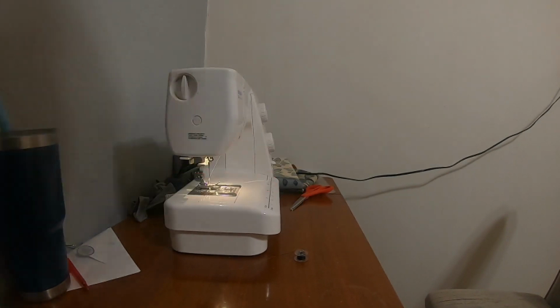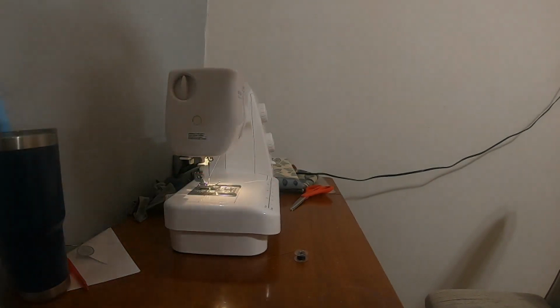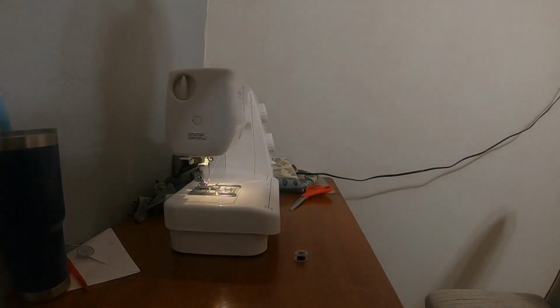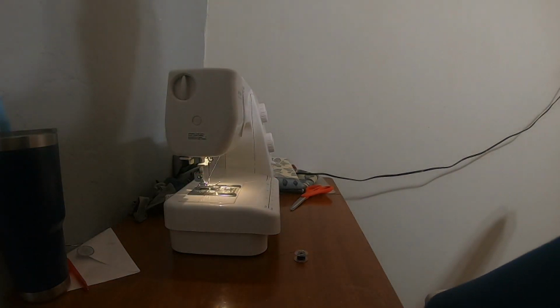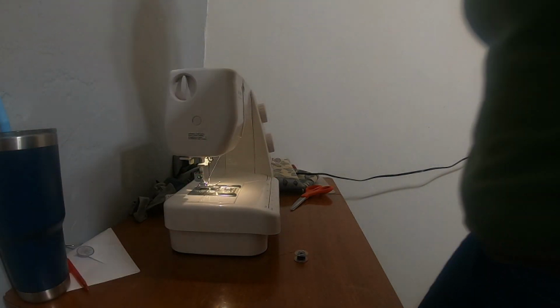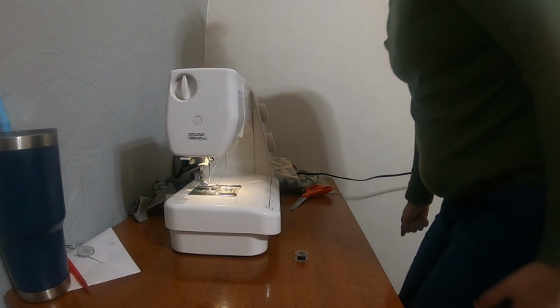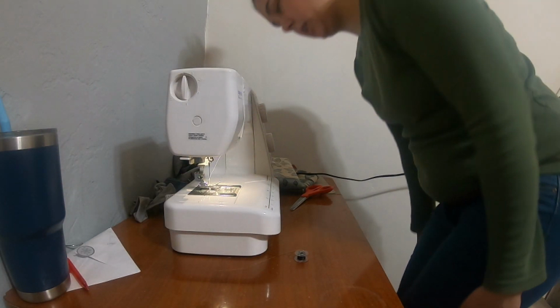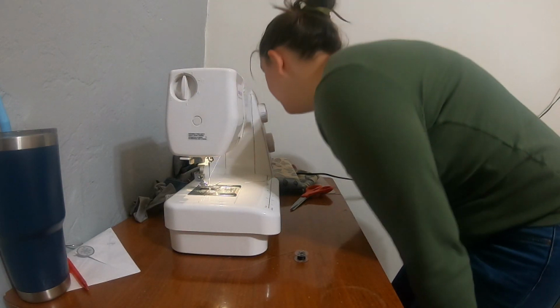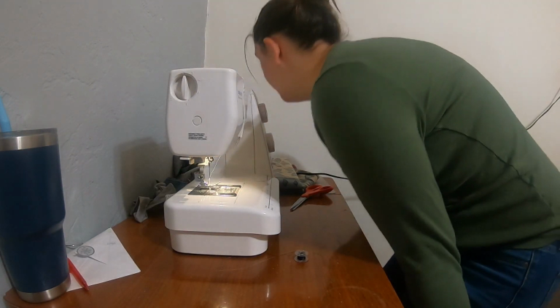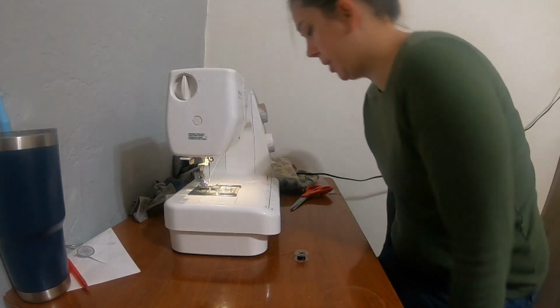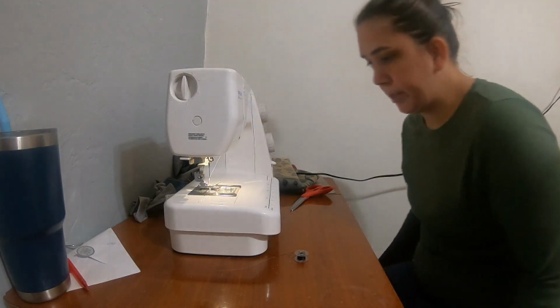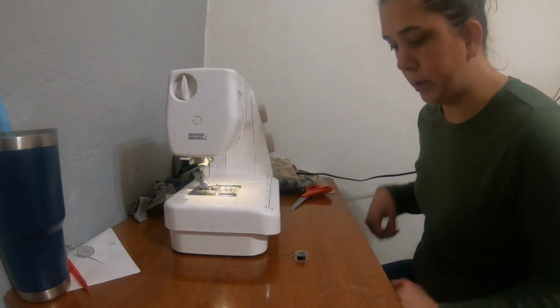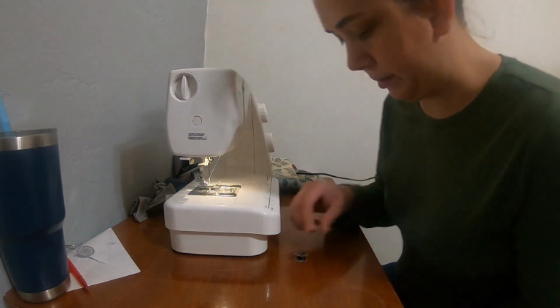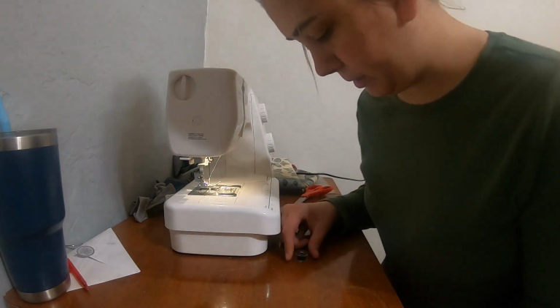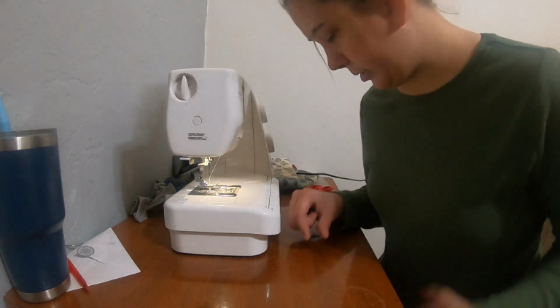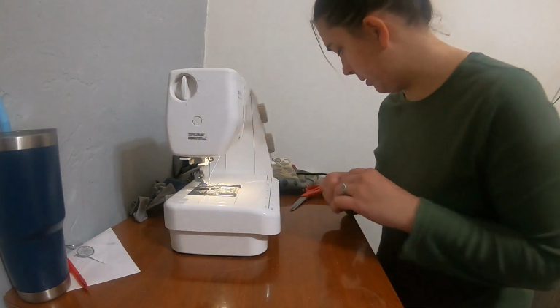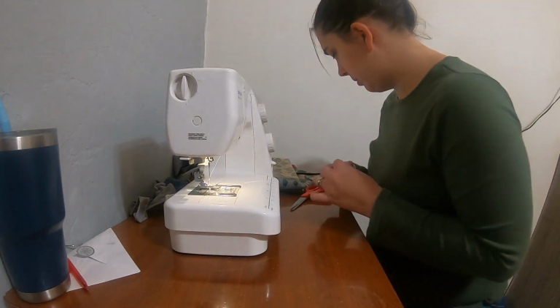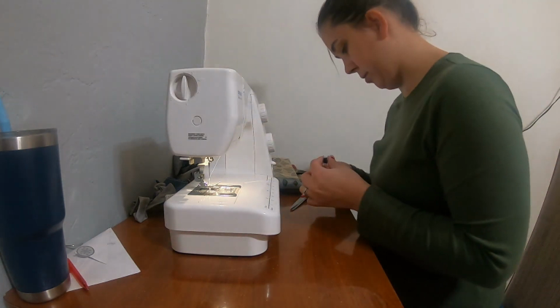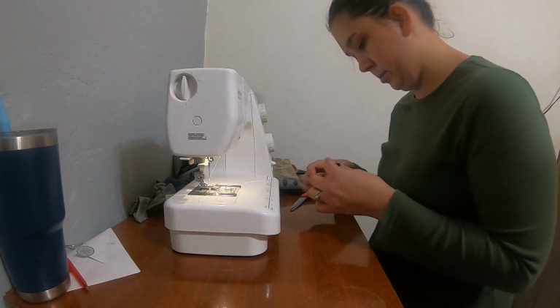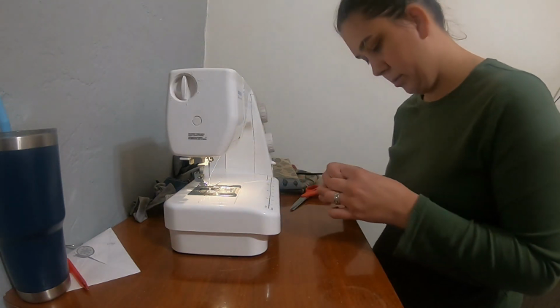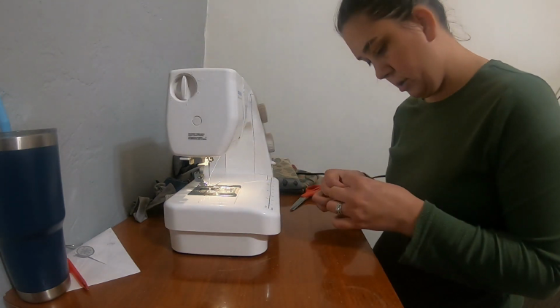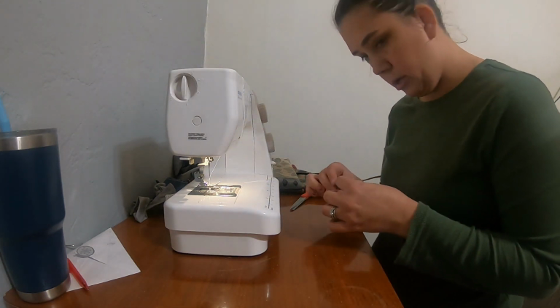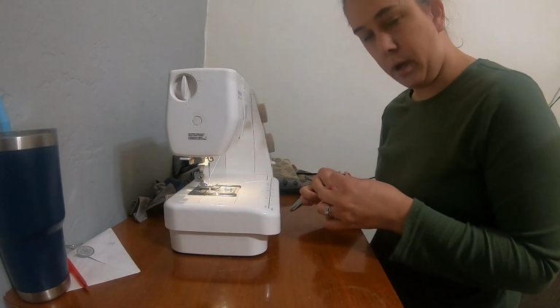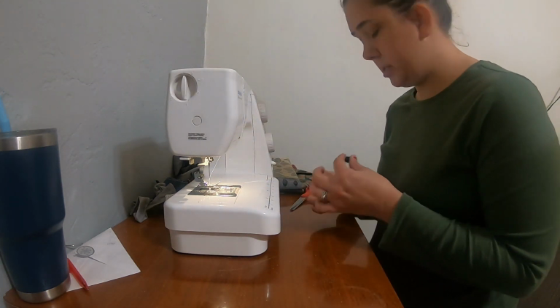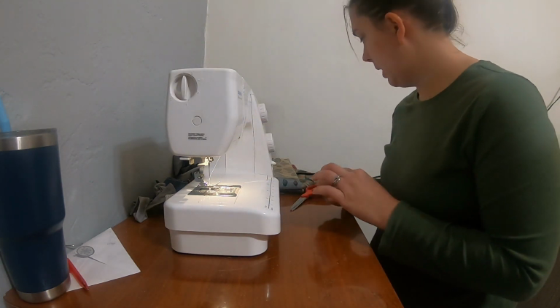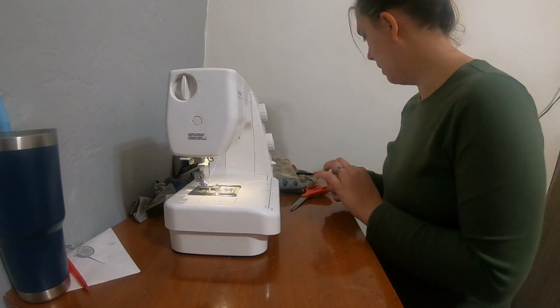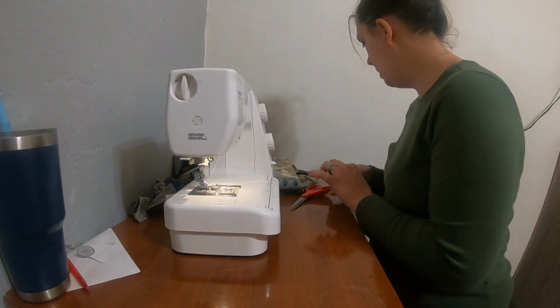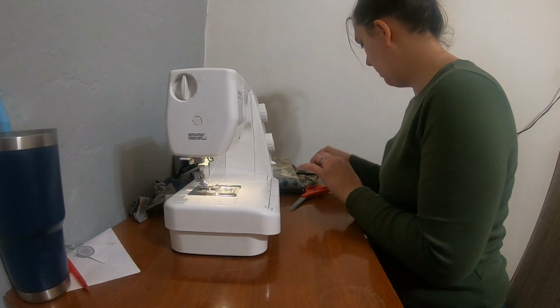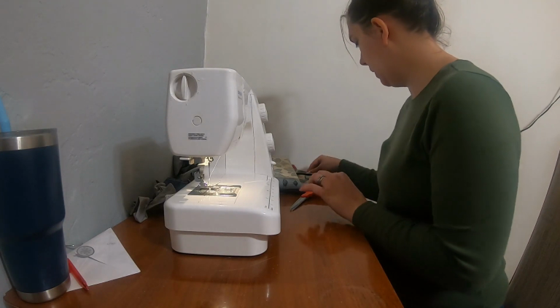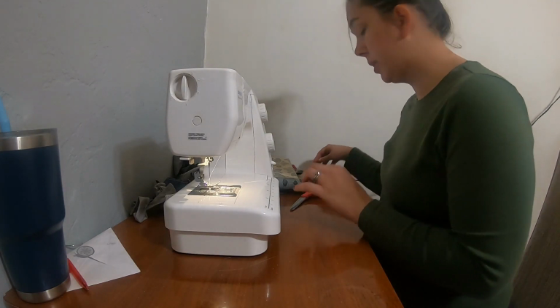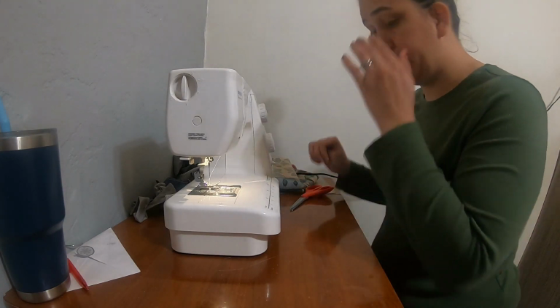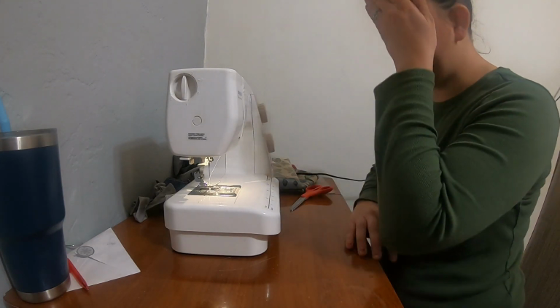Hey y'all, this is Jasmine with Mama J Pro. I'm a little bit different than normal today. I'm making some cloth napkins.